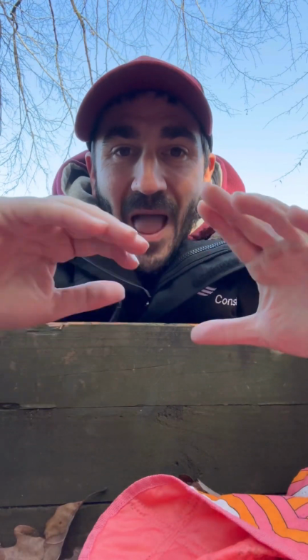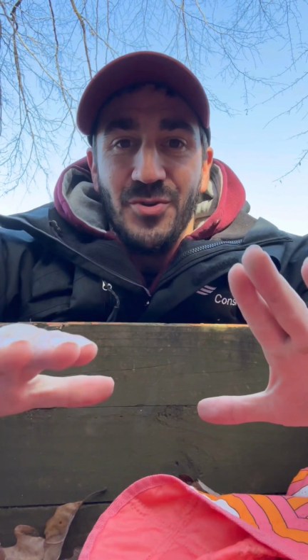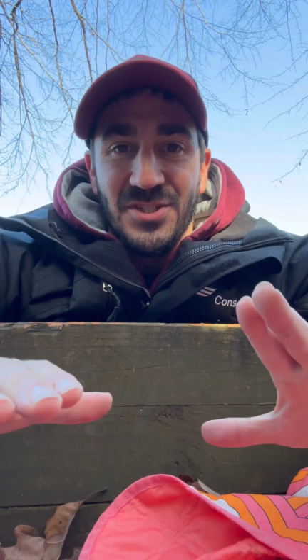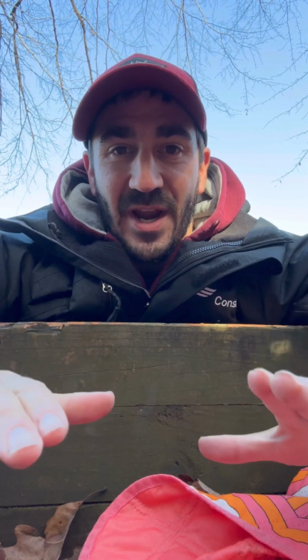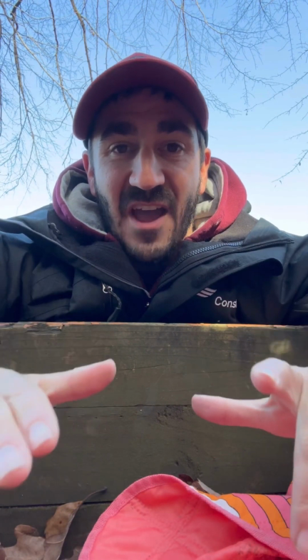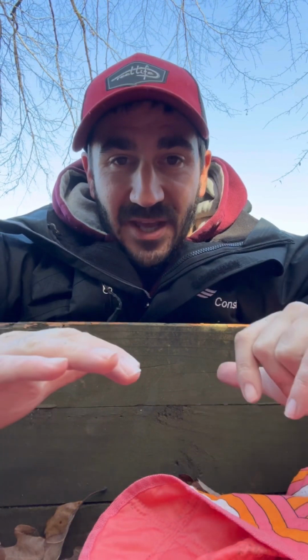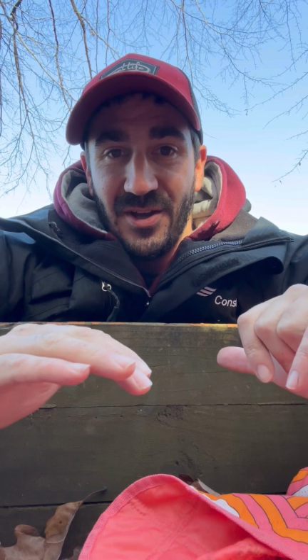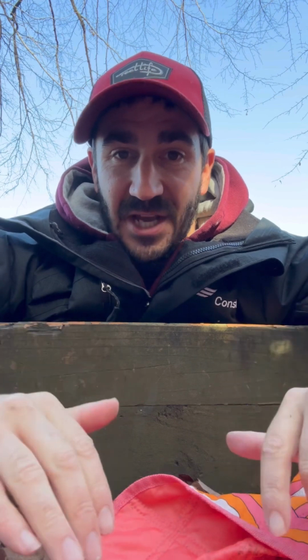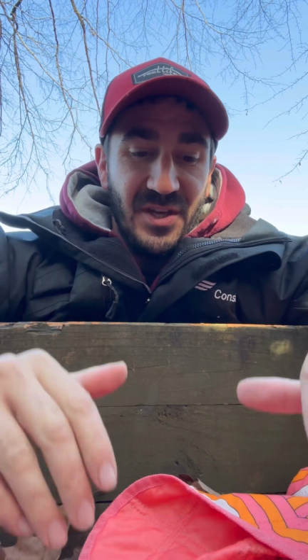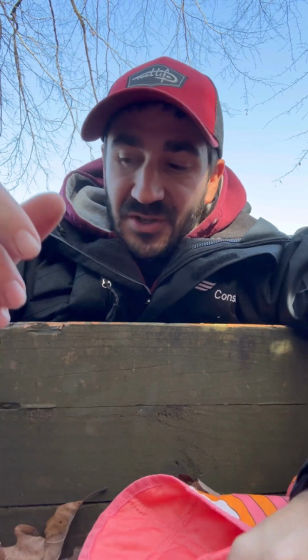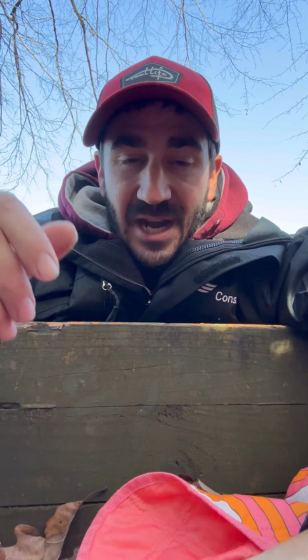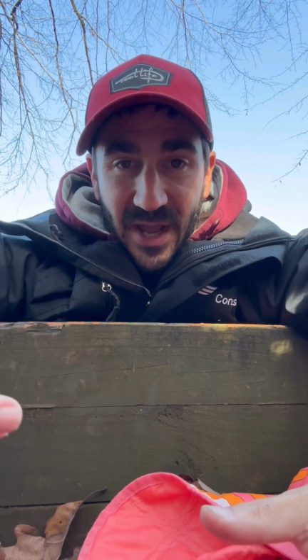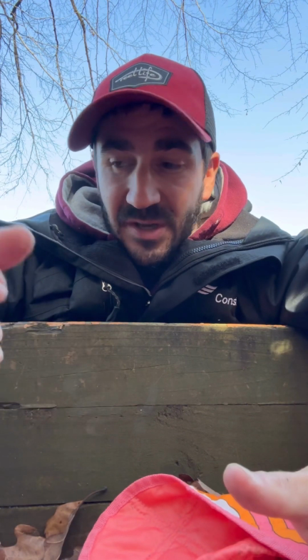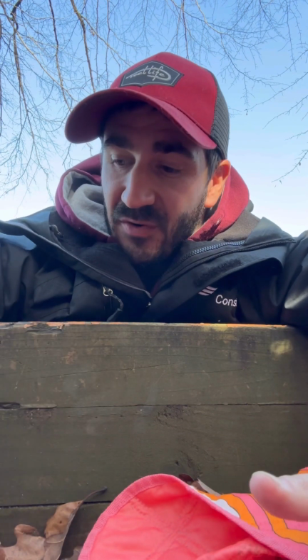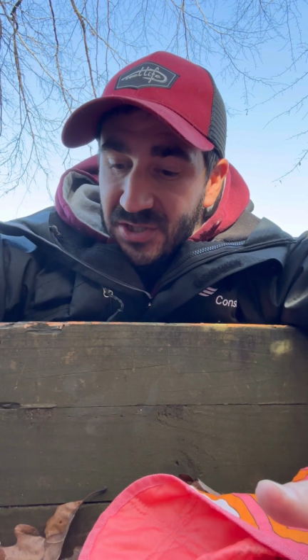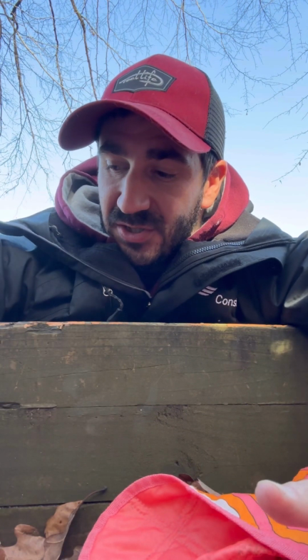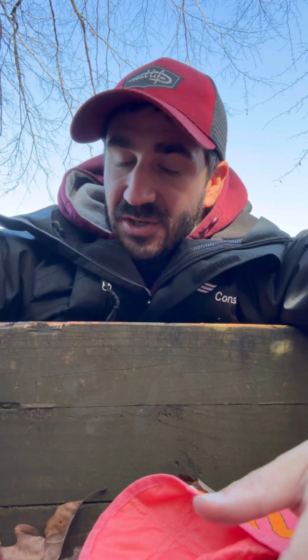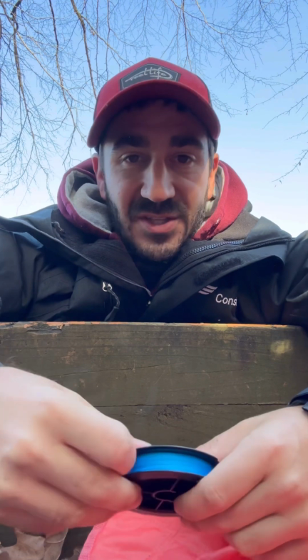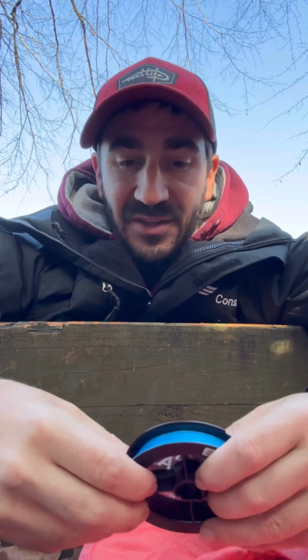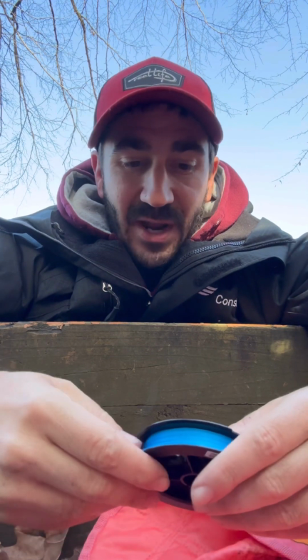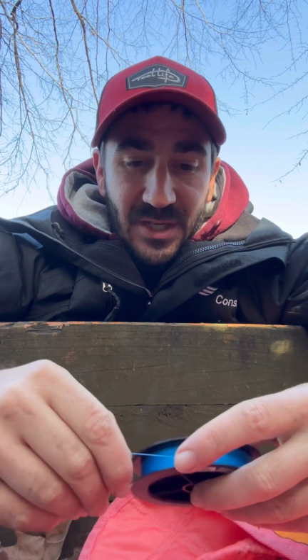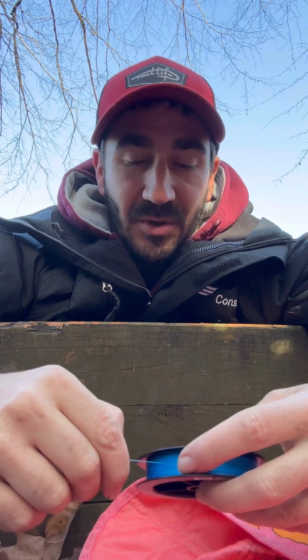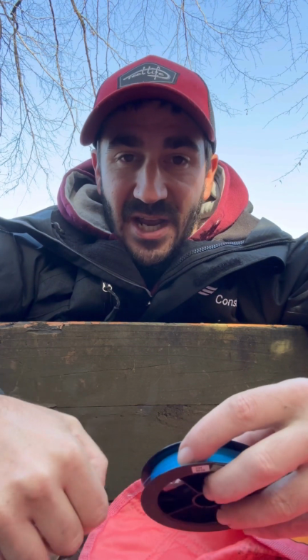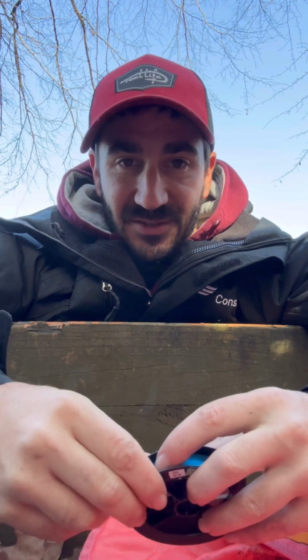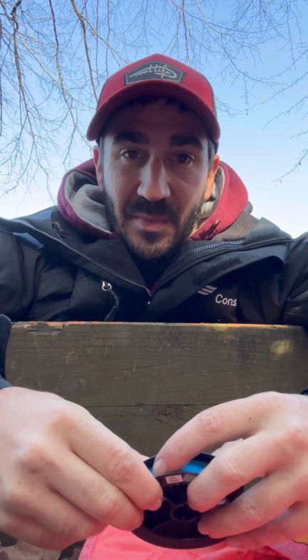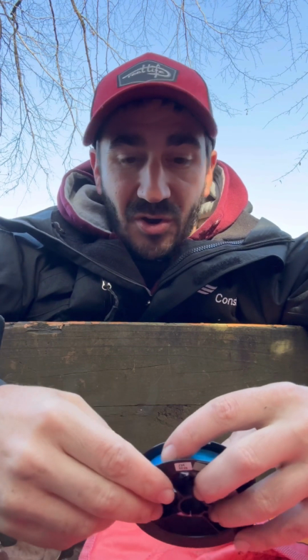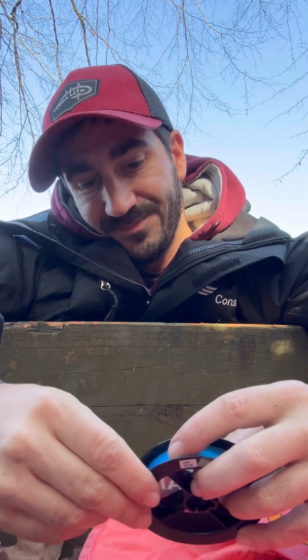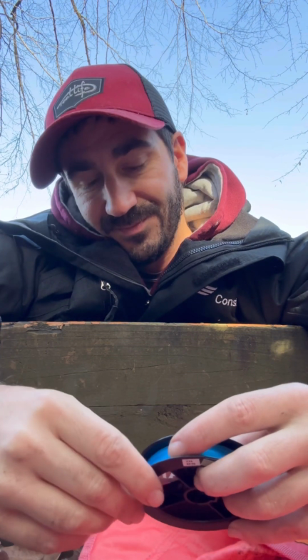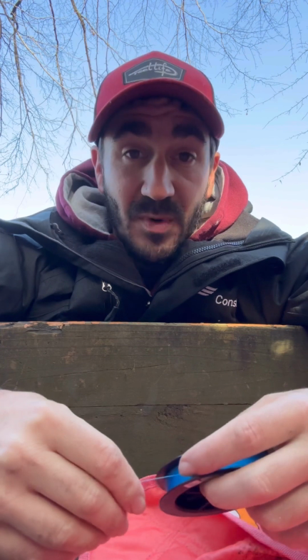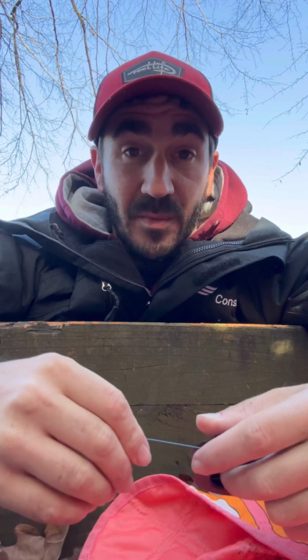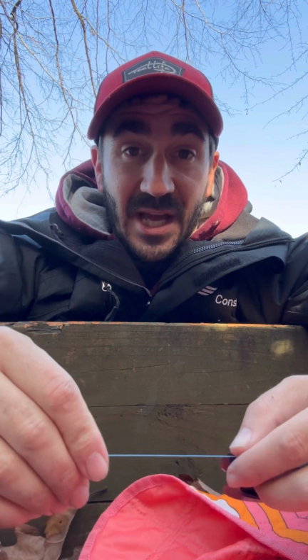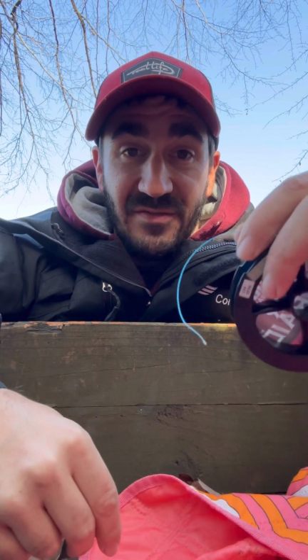I'm going to show you guys the rig that I've been making that's been catching me fish. There's a lot of different ways you can make hair rigs — this is not the only way to do it. A lot of people are going to say this might be wrong, but it's been working for me. I've been catching a lot of fish.